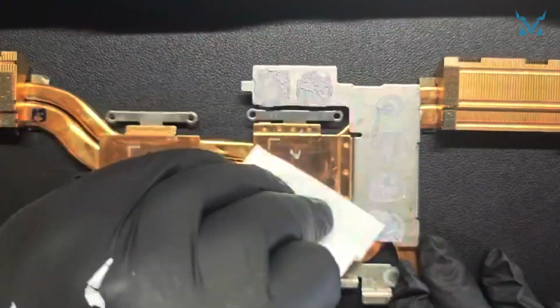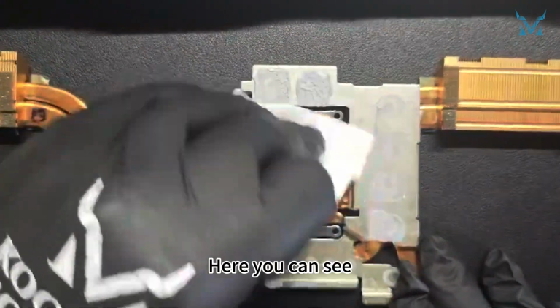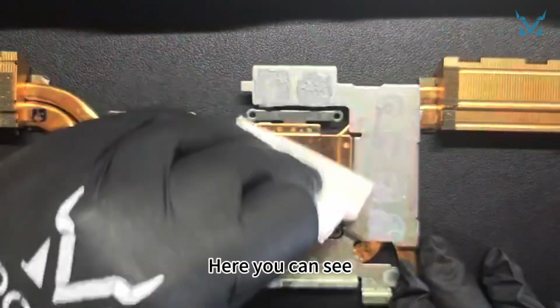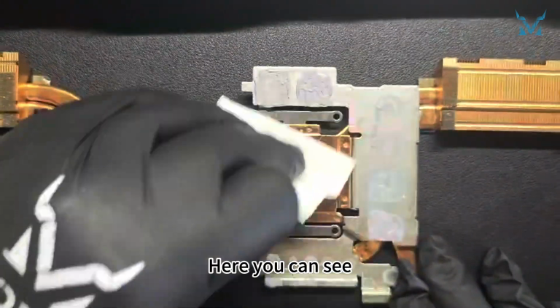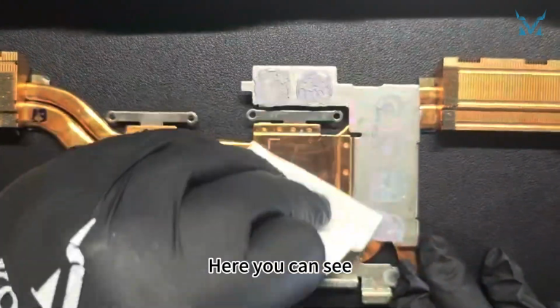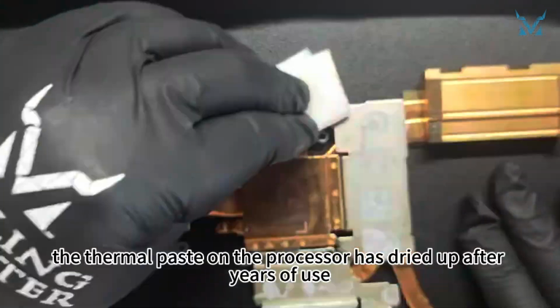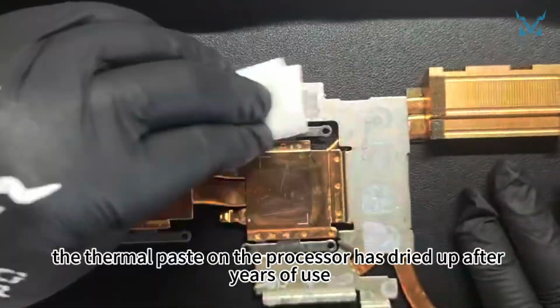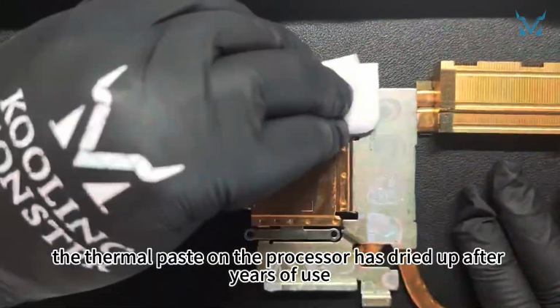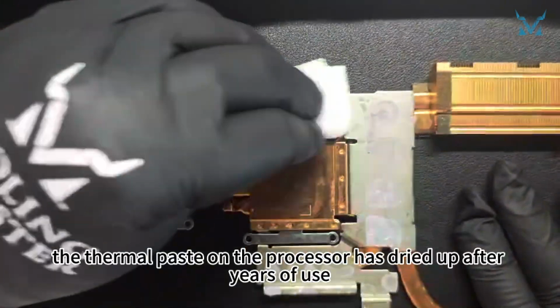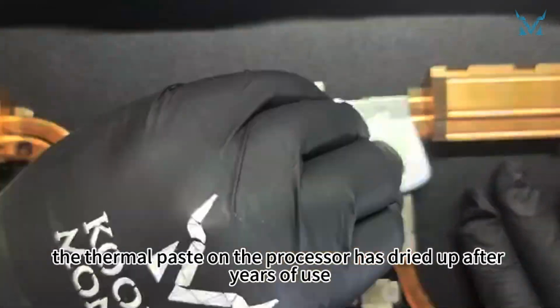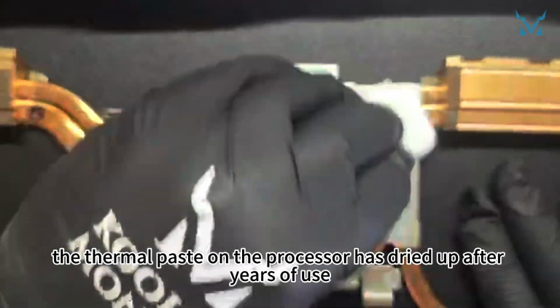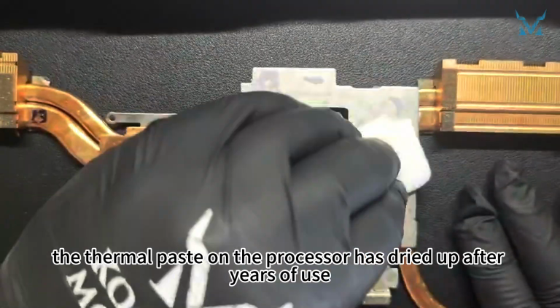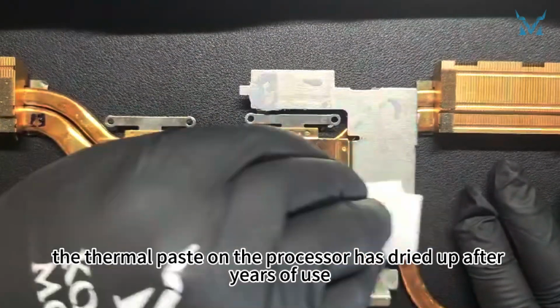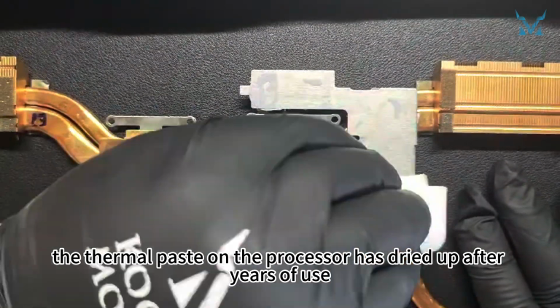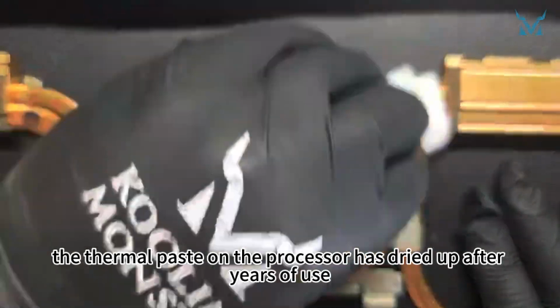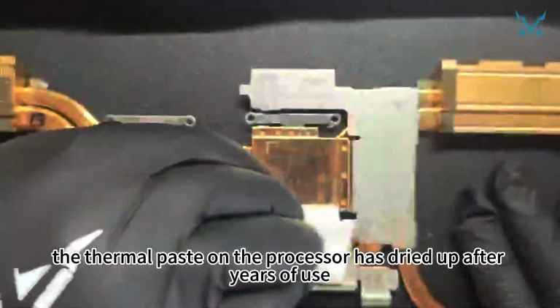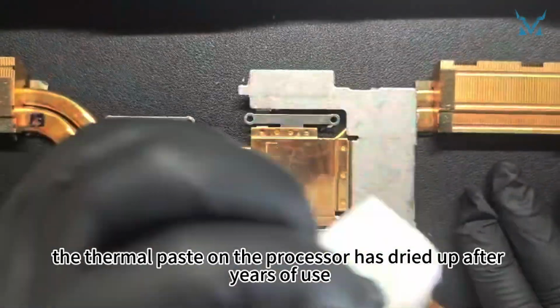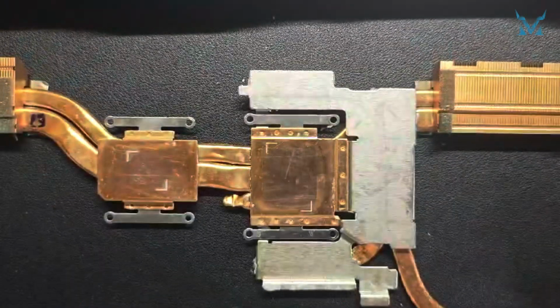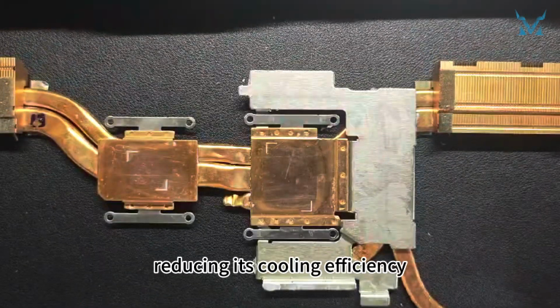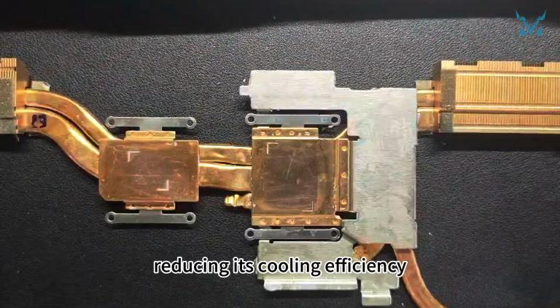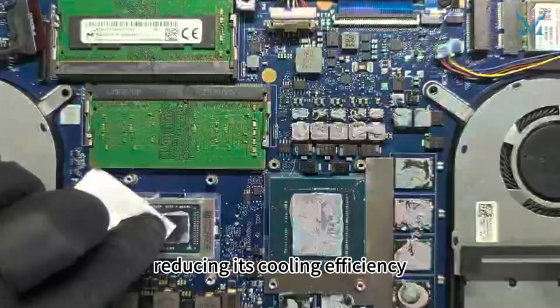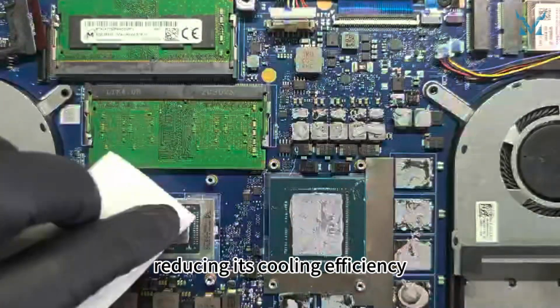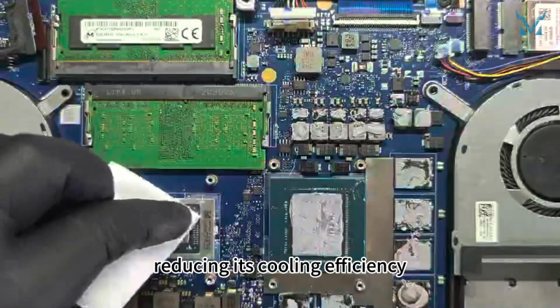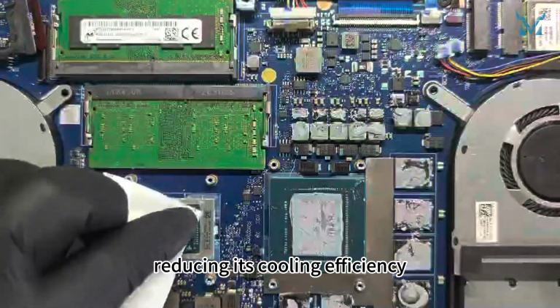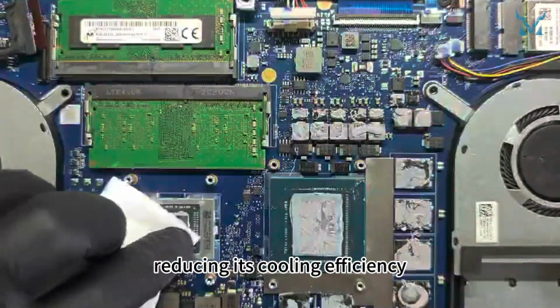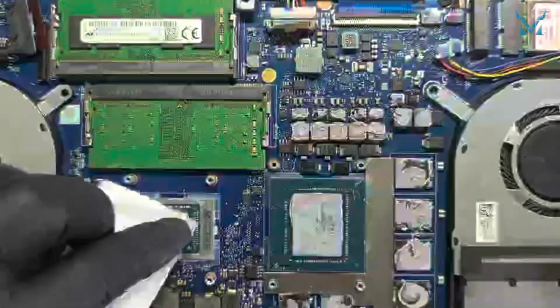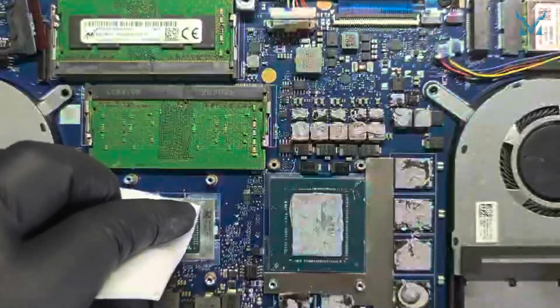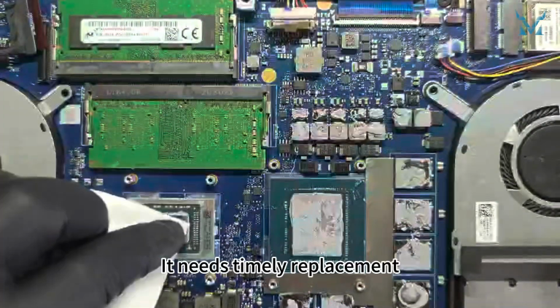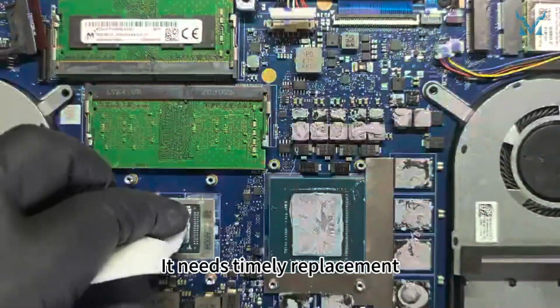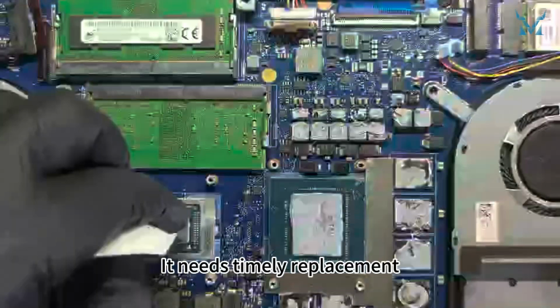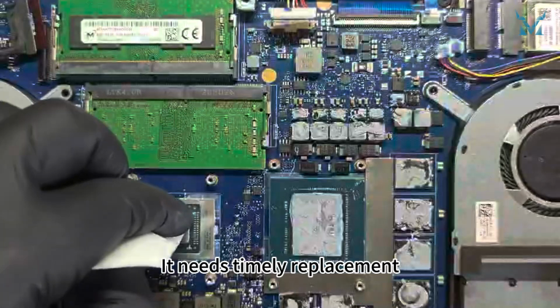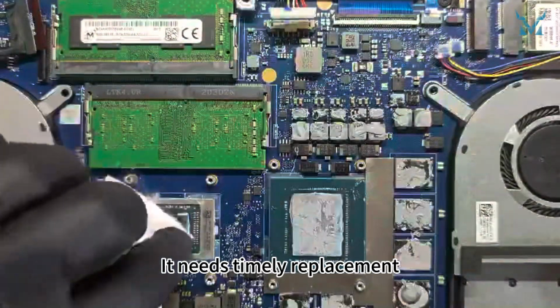Here you can see the thermal paste on the processor has dried up after years of use, reducing its cooling efficiency. It needs timely replacement.